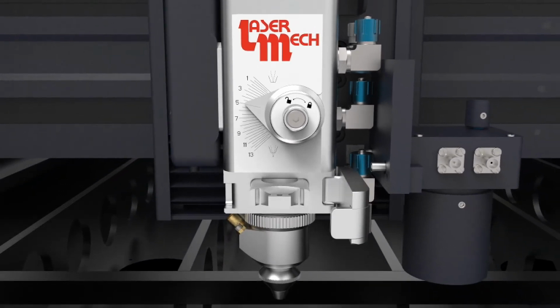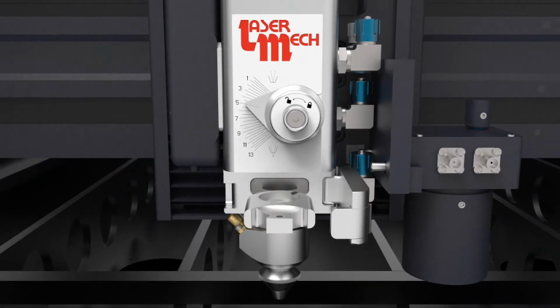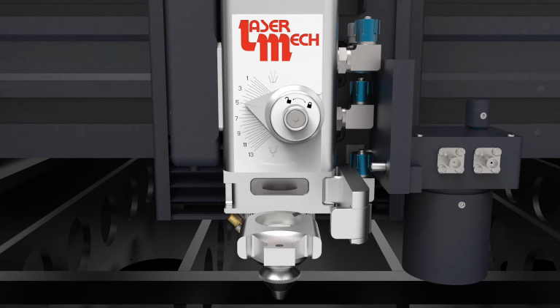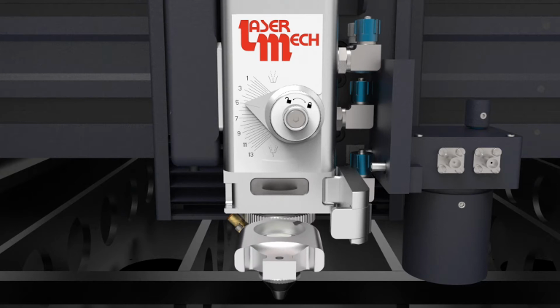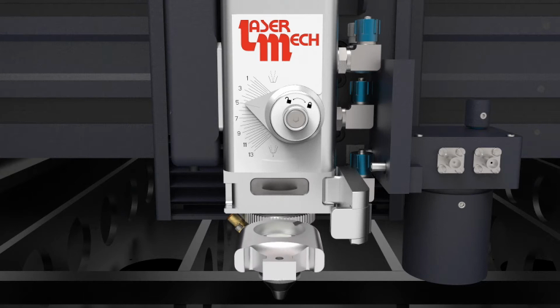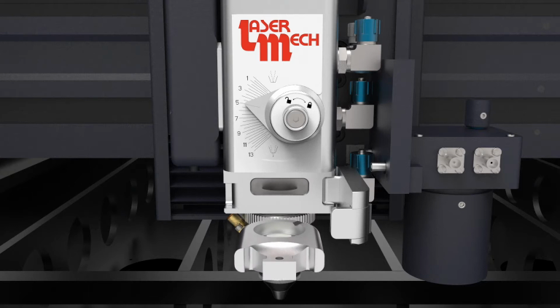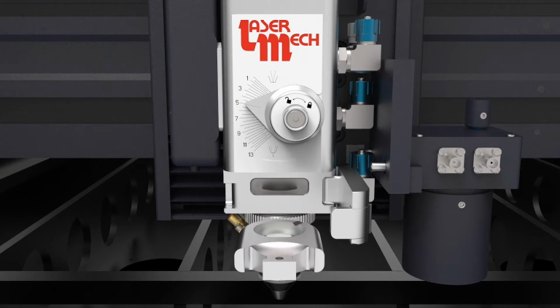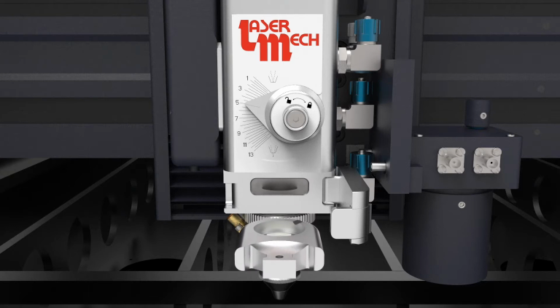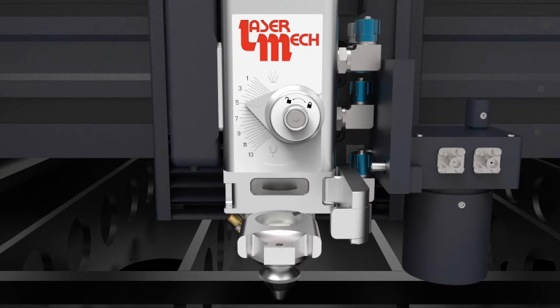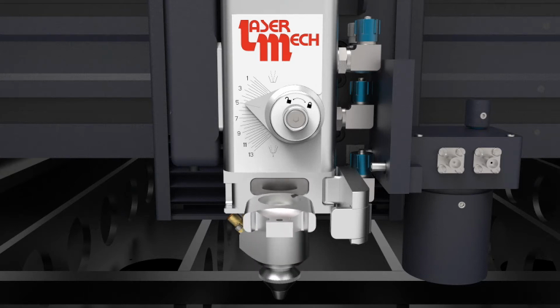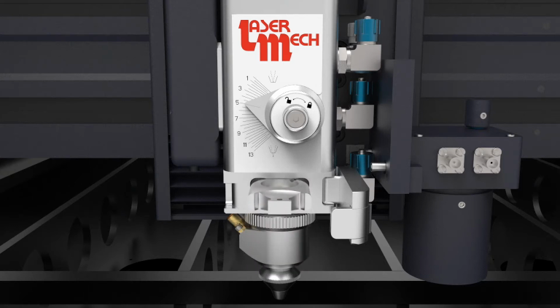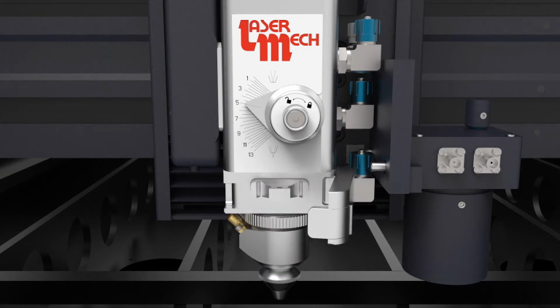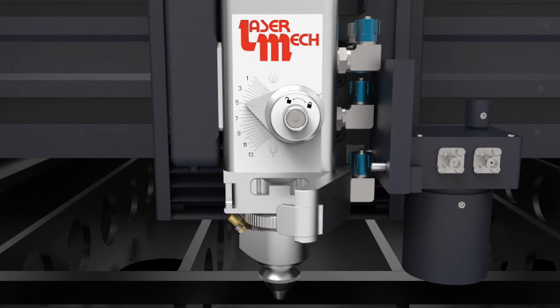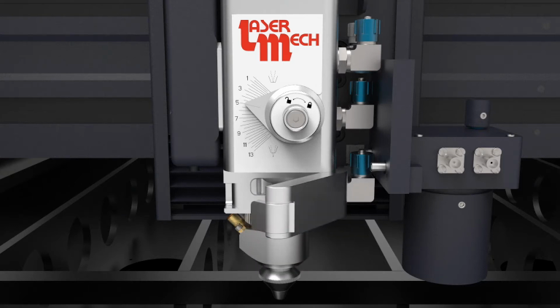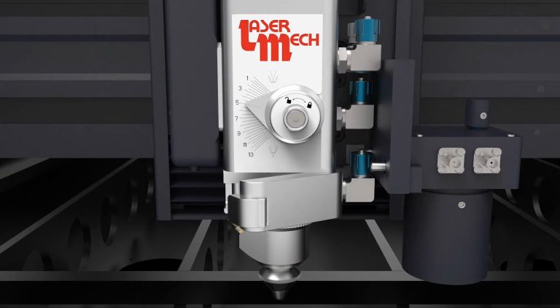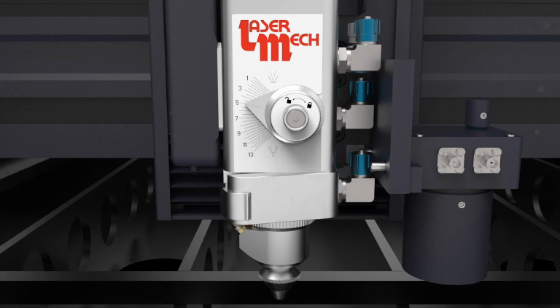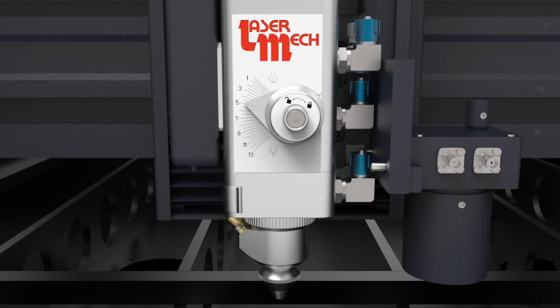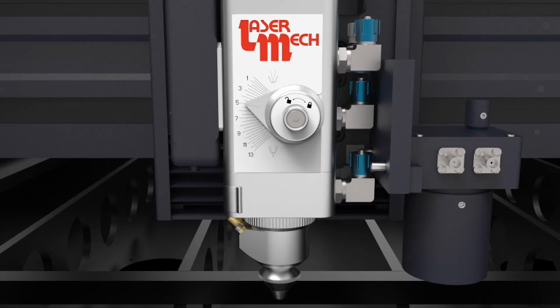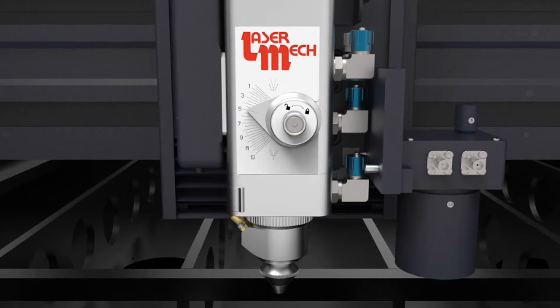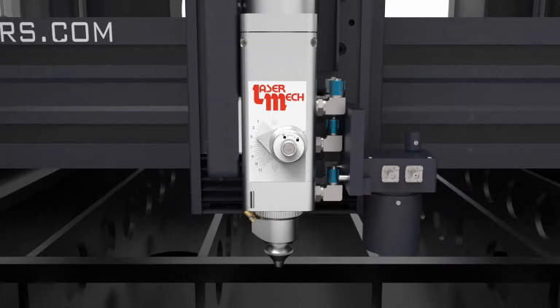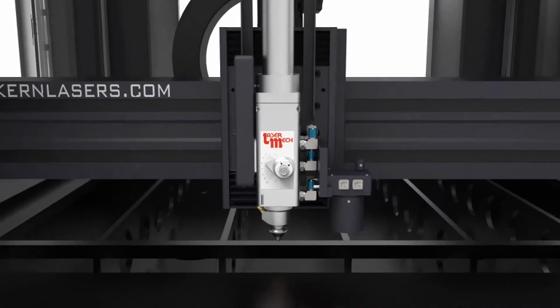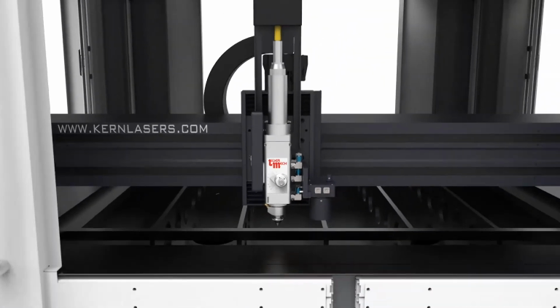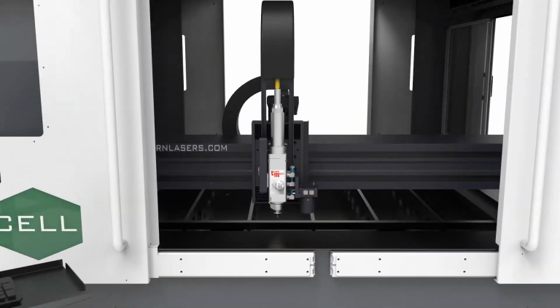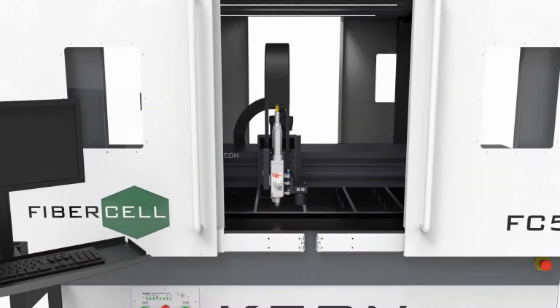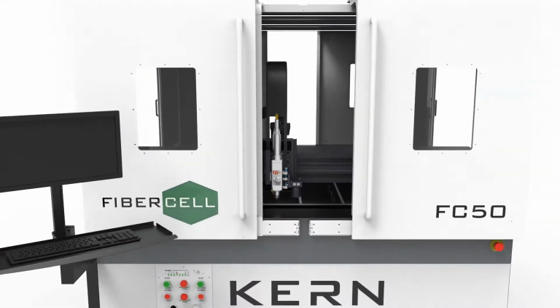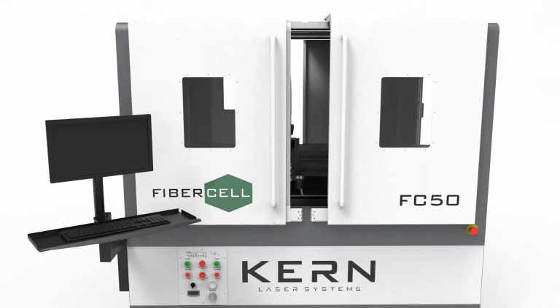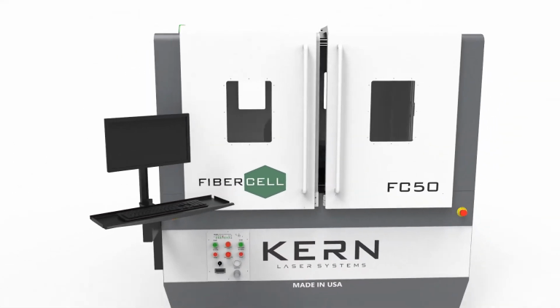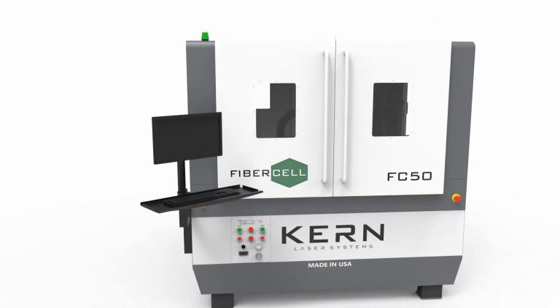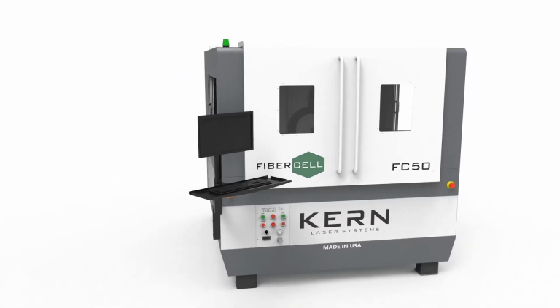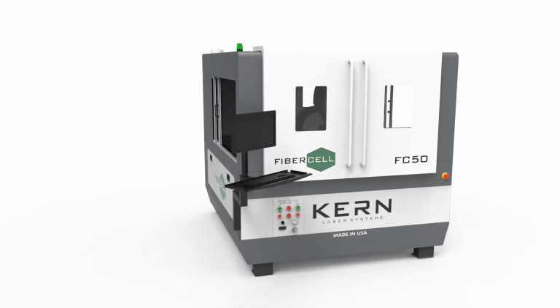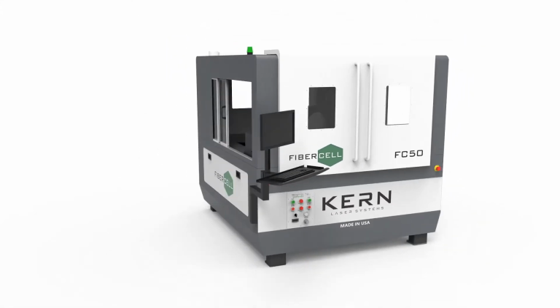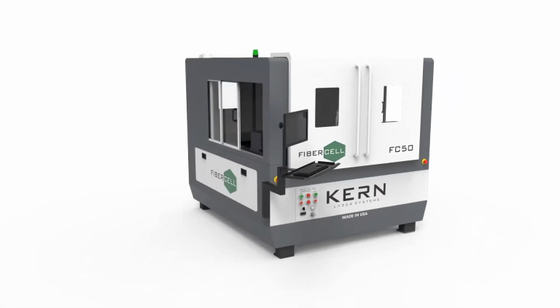The front of the processing head features a tray for a protective cover lens. This lens is a low-cost, replaceable lens which reduces reflection and contamination of the main focusing lens.